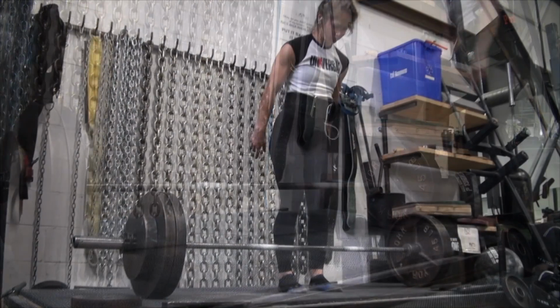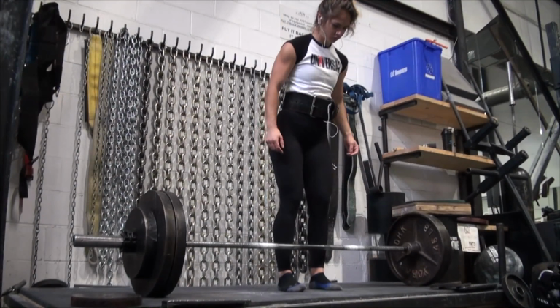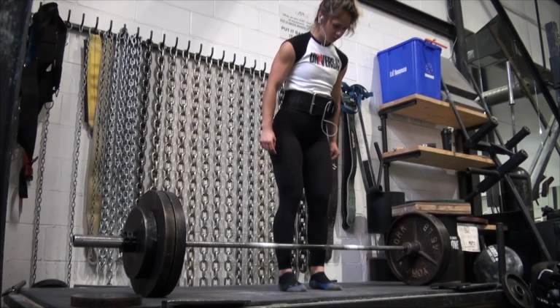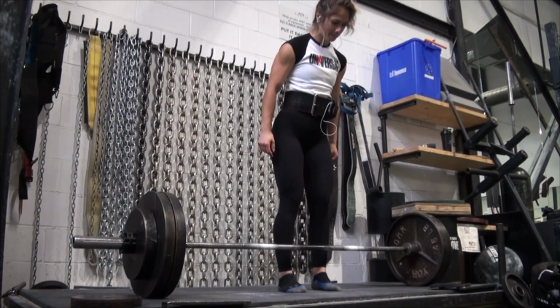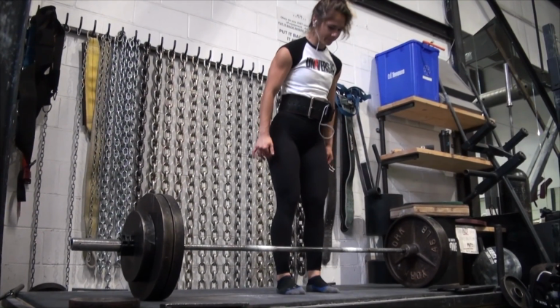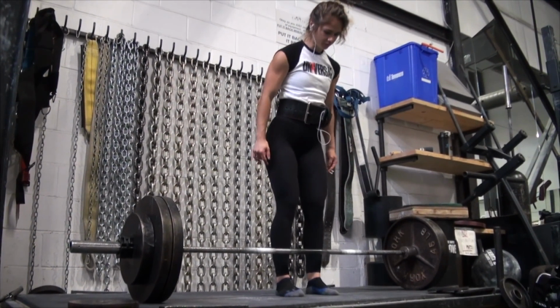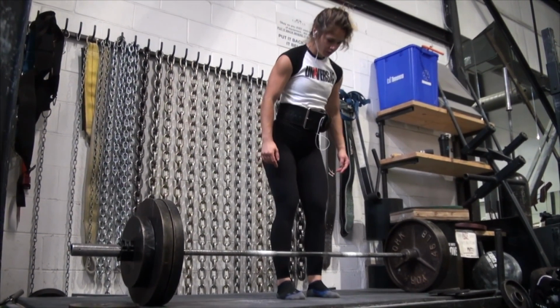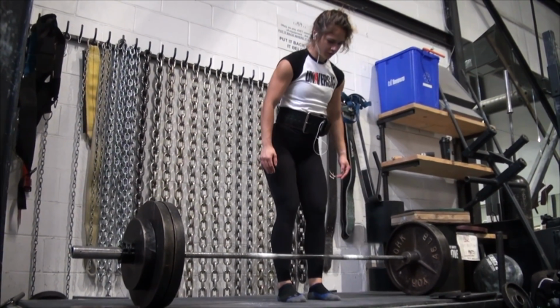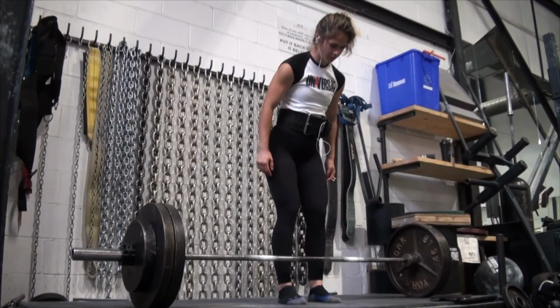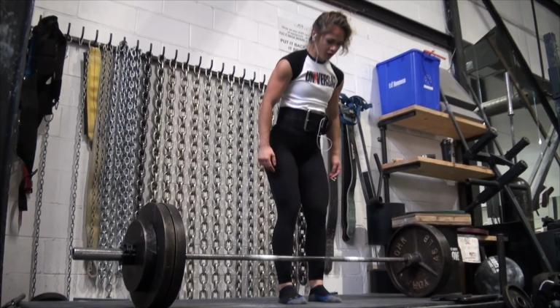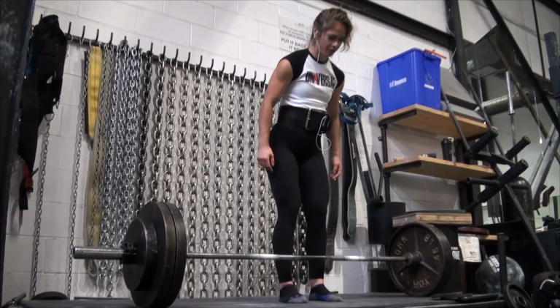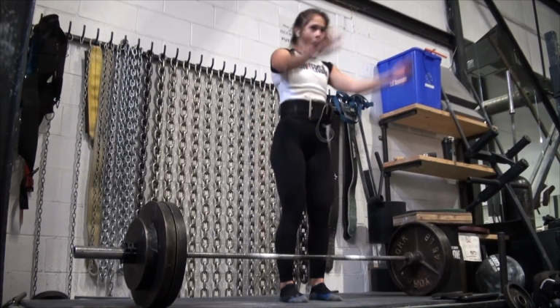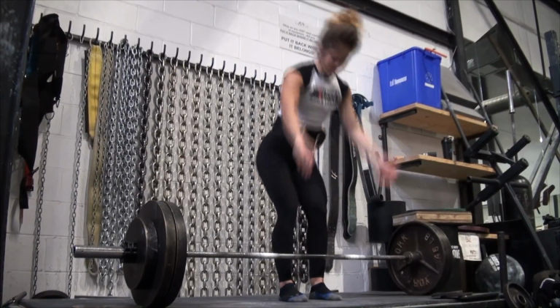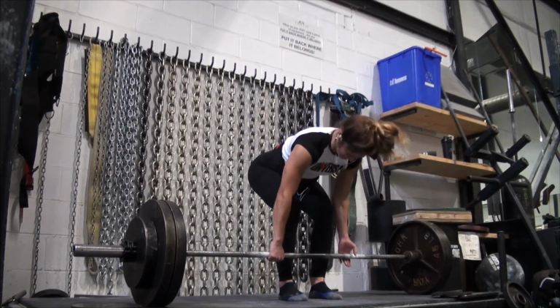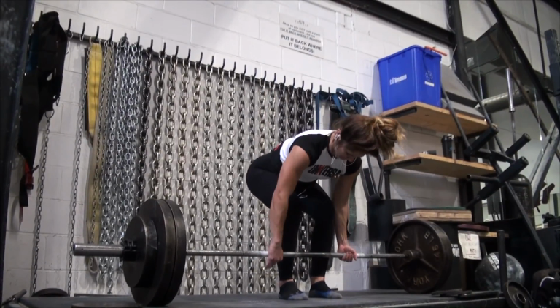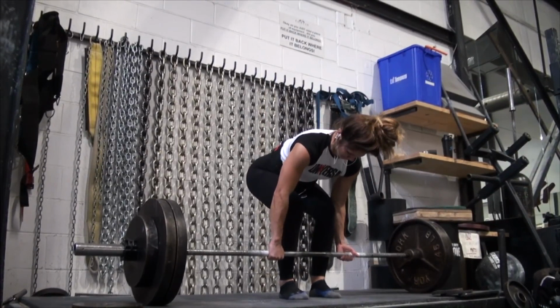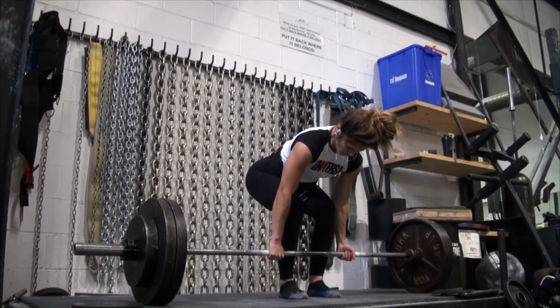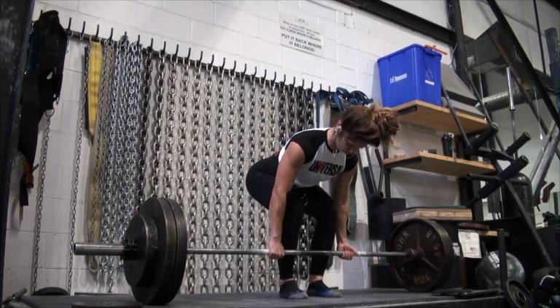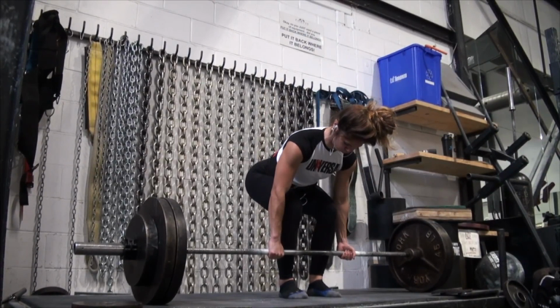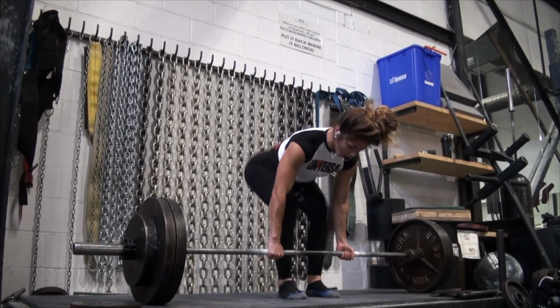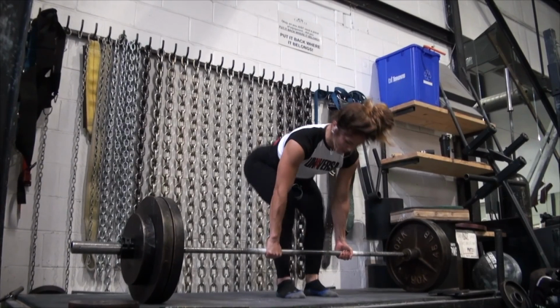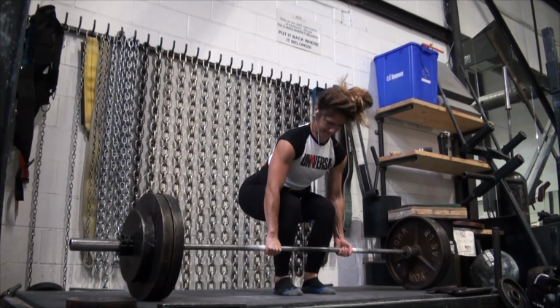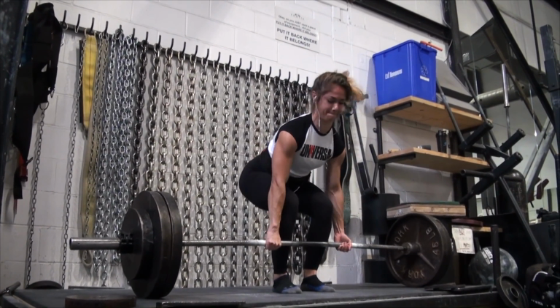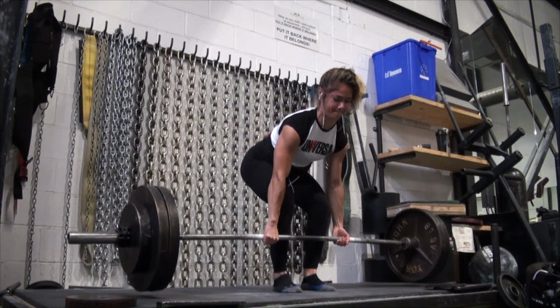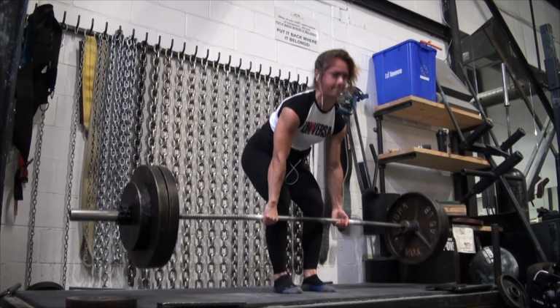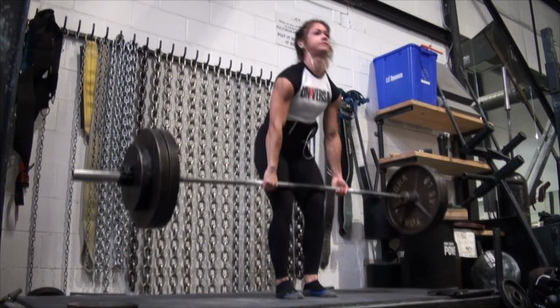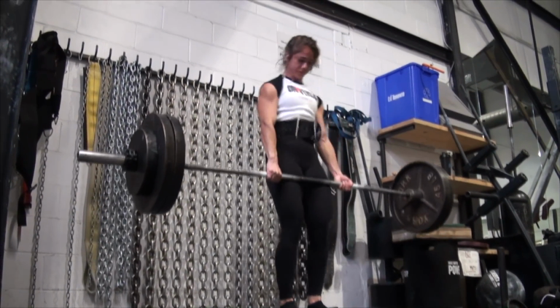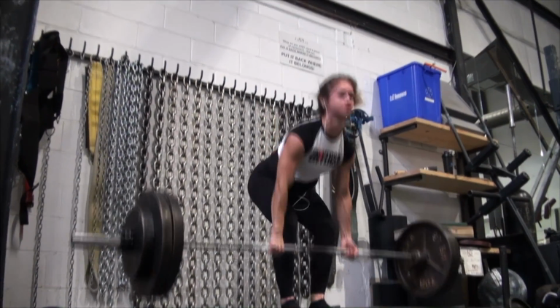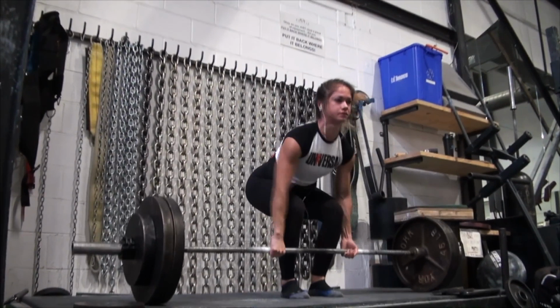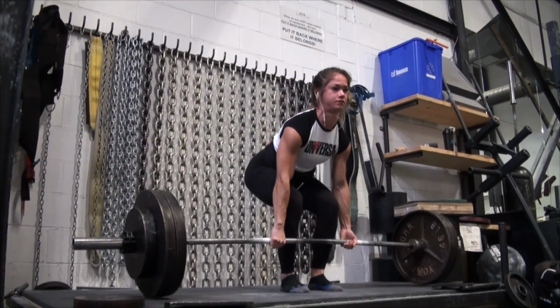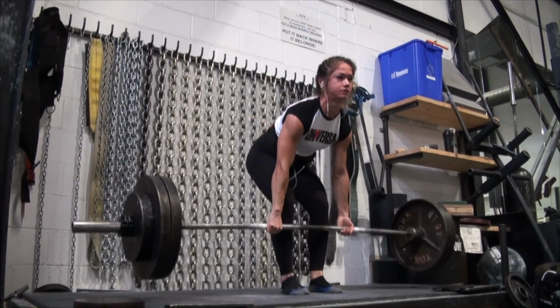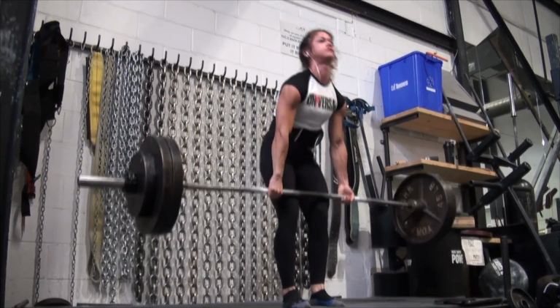Next I jump right into 275 for a couple sets of triples before I go into my working set, which is 280 for 5x5, and I do no back down sets at the end. I just kill it, get it over with, move on.